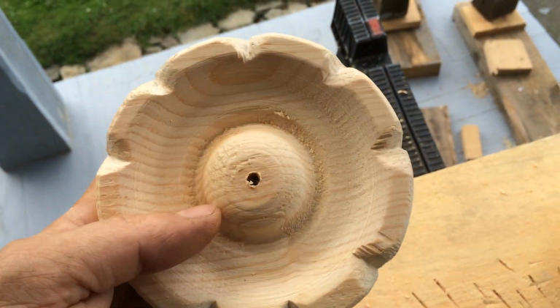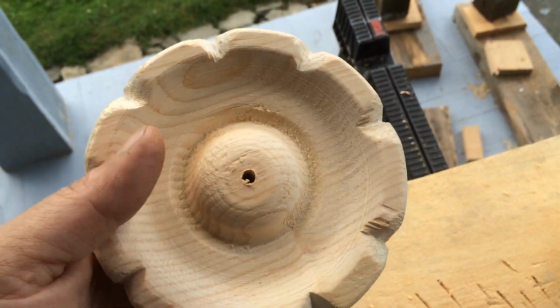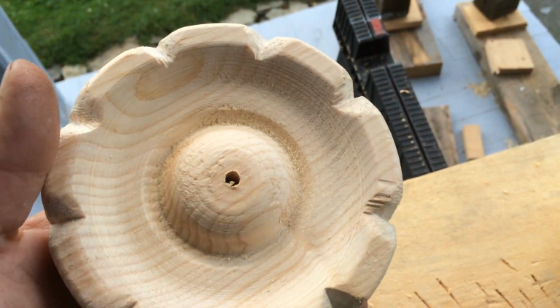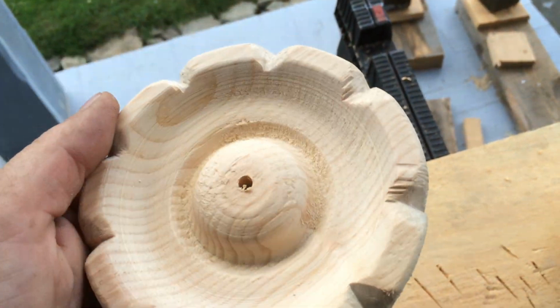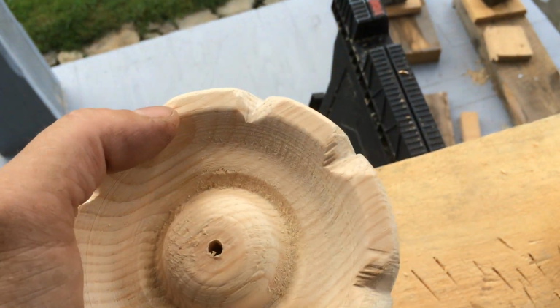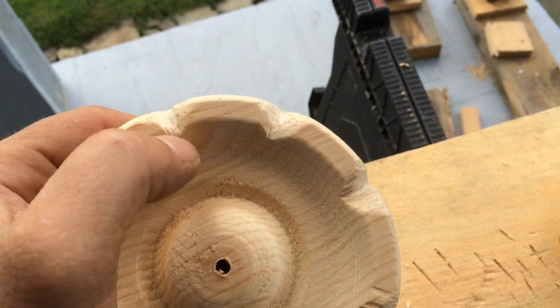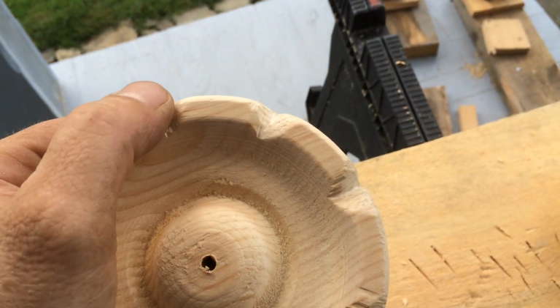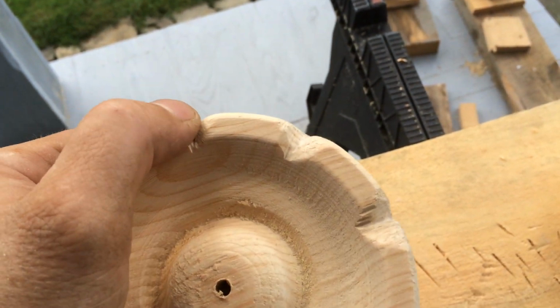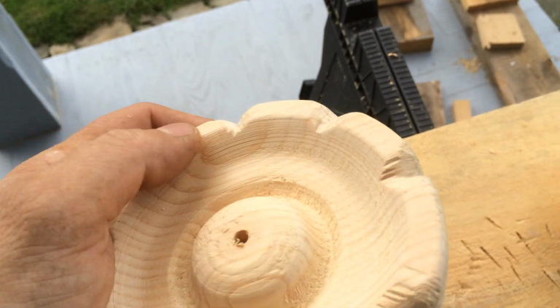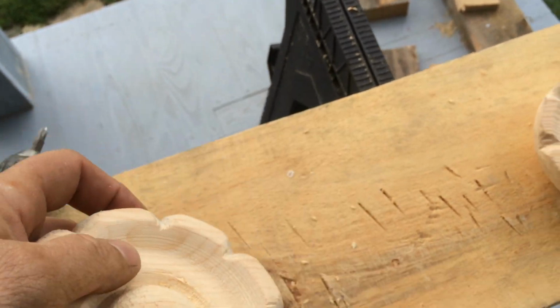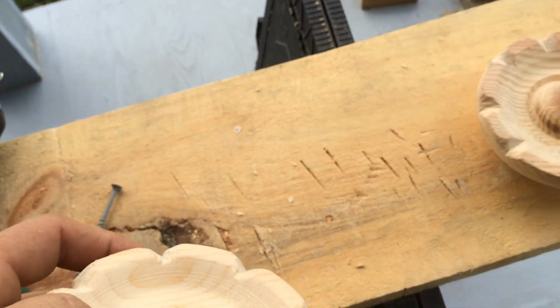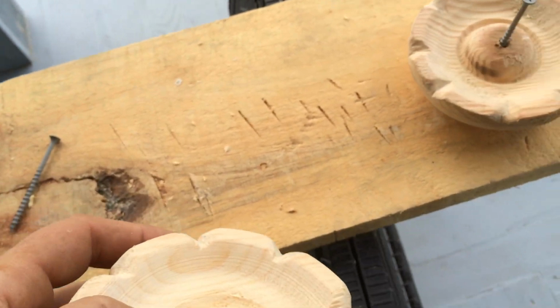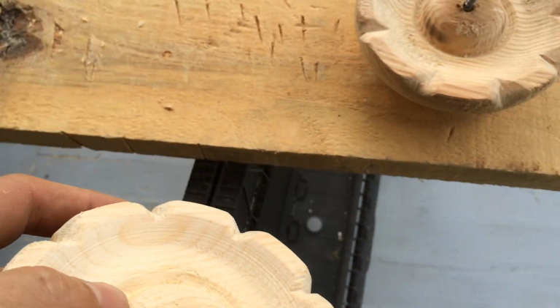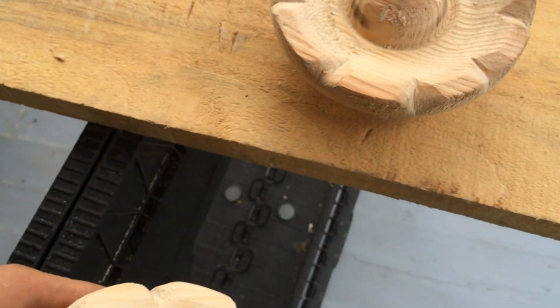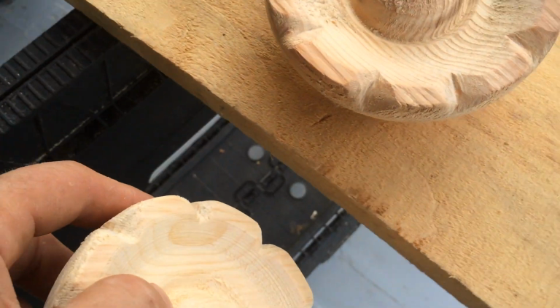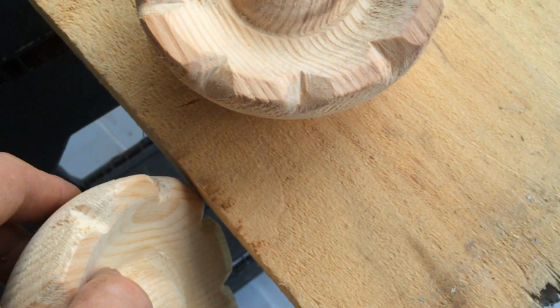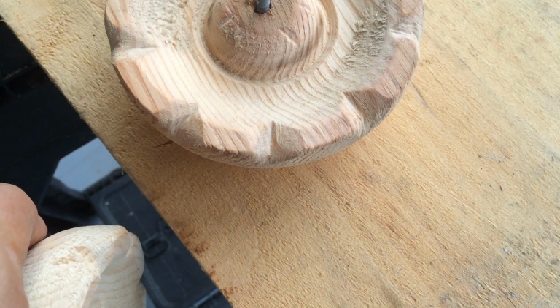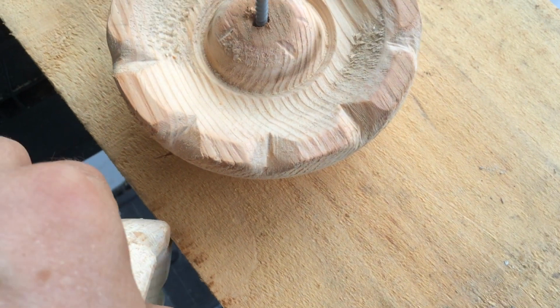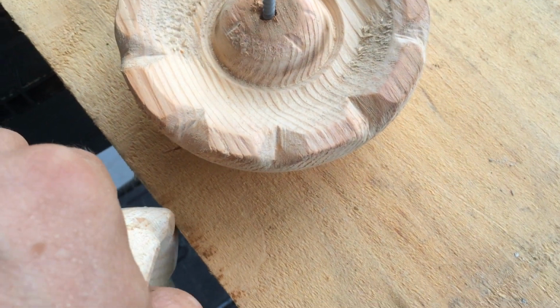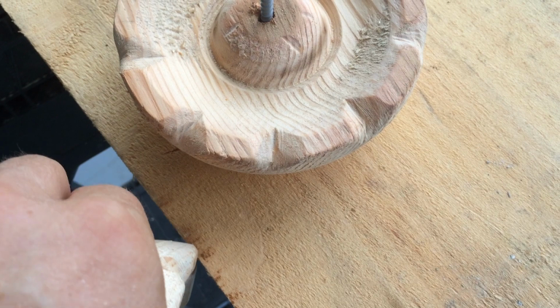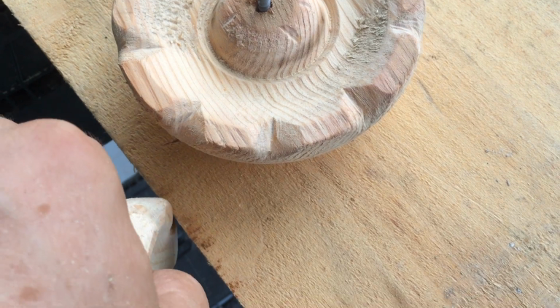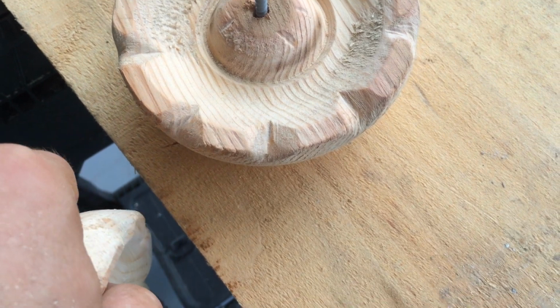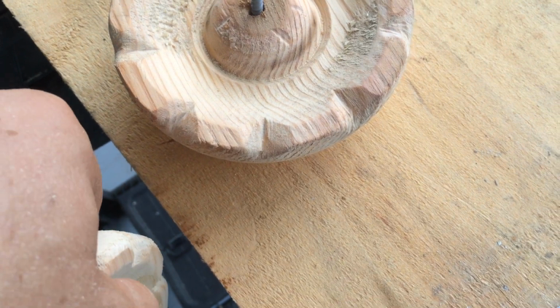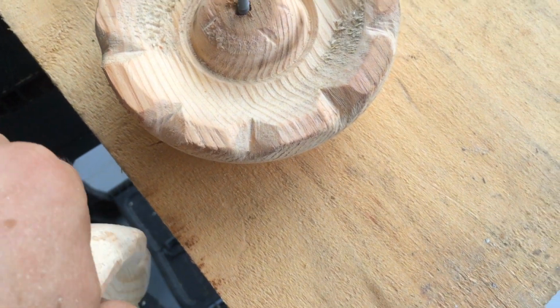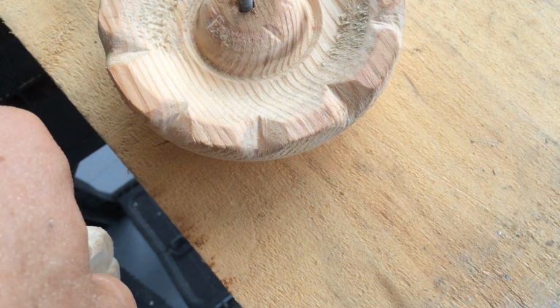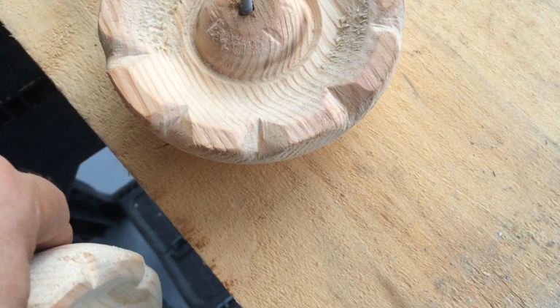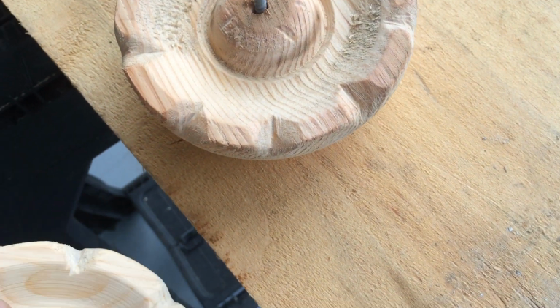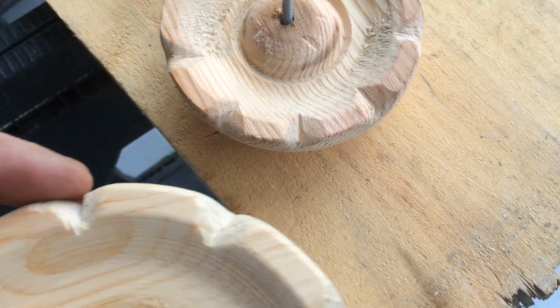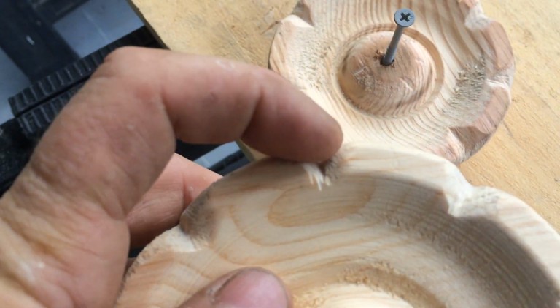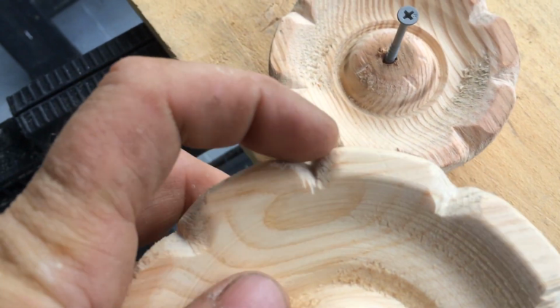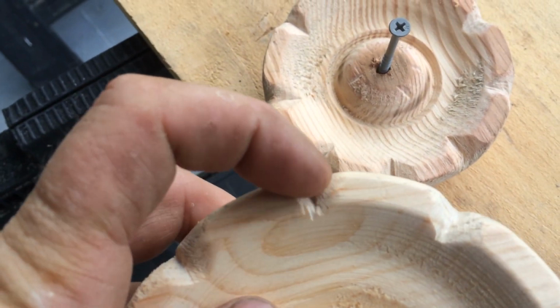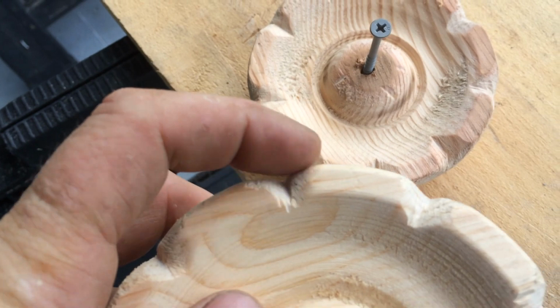Then I took these and did this on a corner of a belt sander, just kind of placed it on the edge and rolled it this way, and then rounded them off a little bit more.